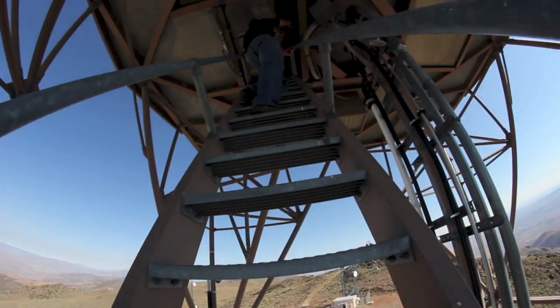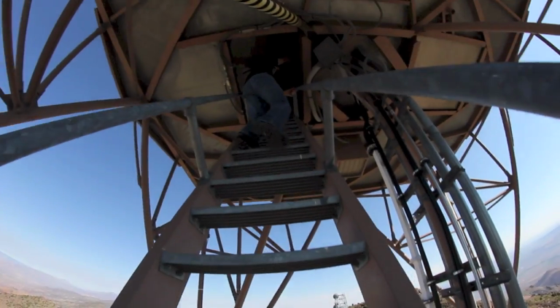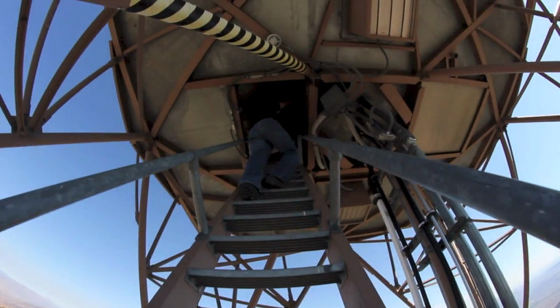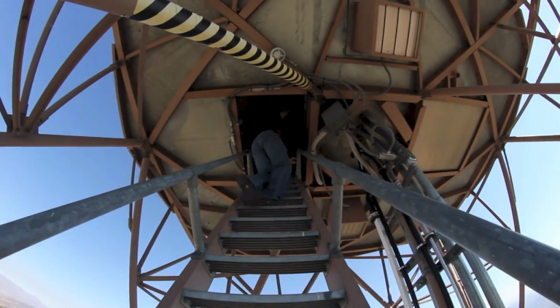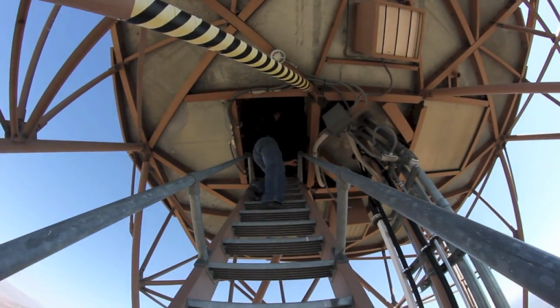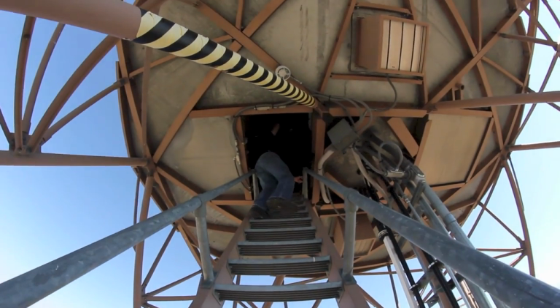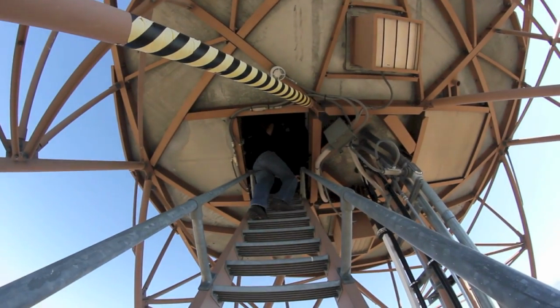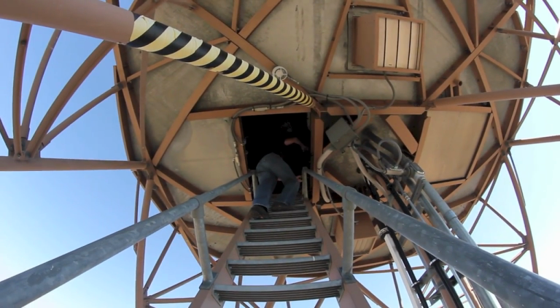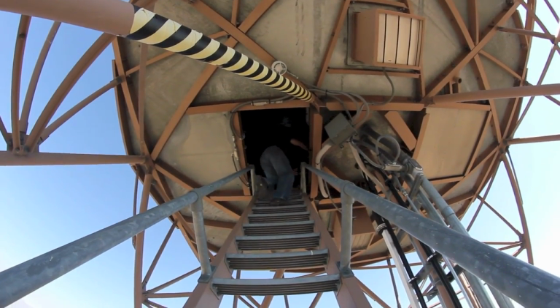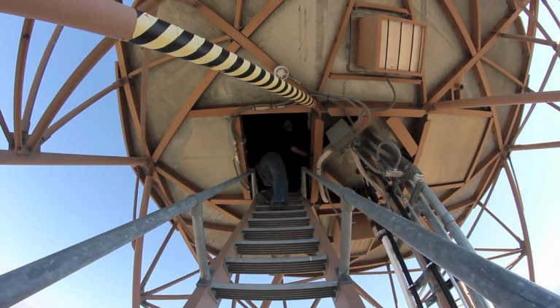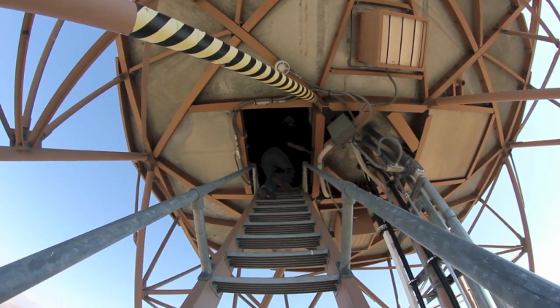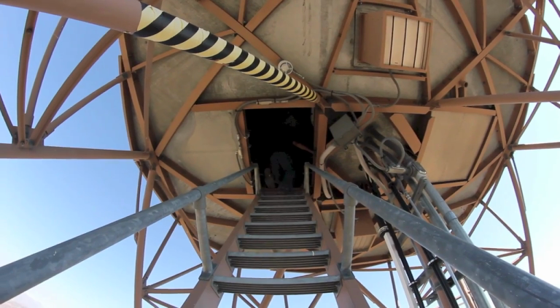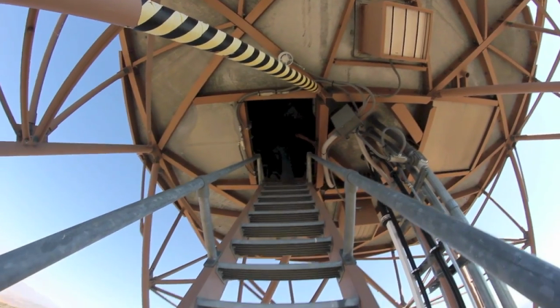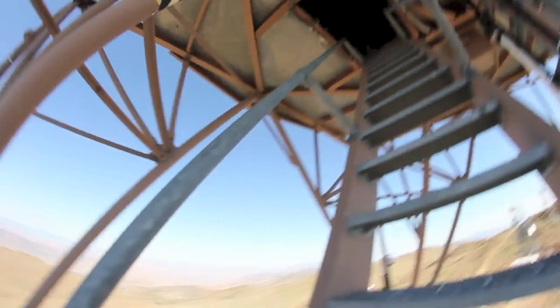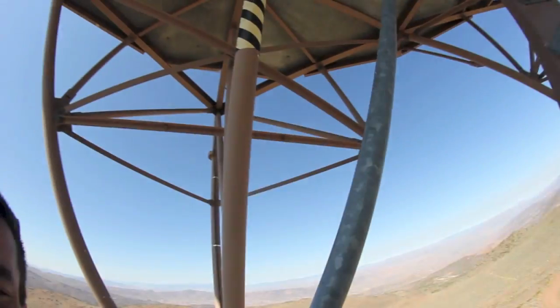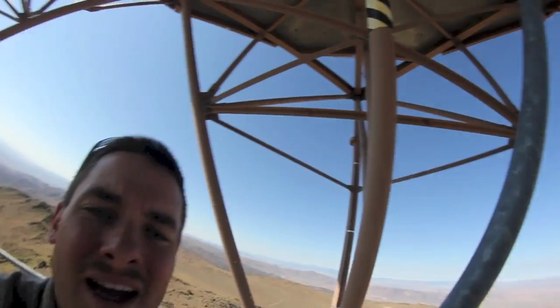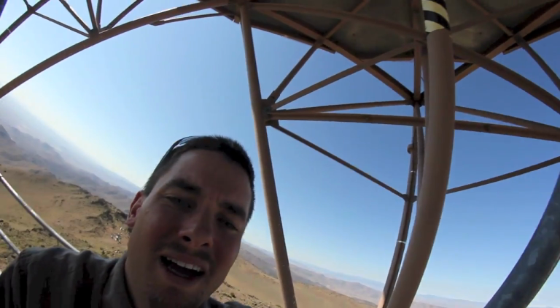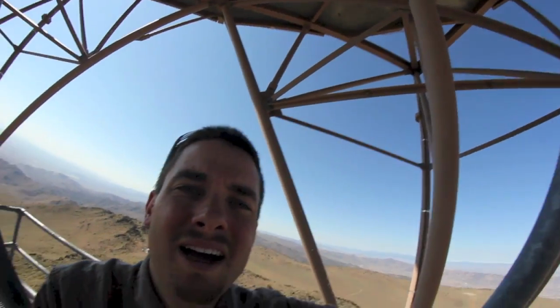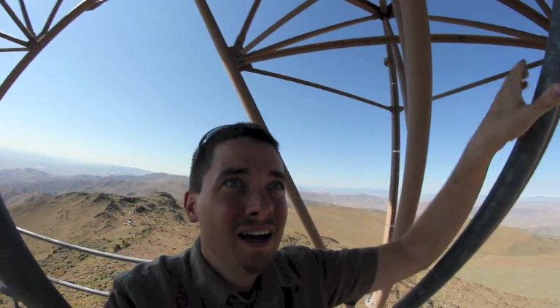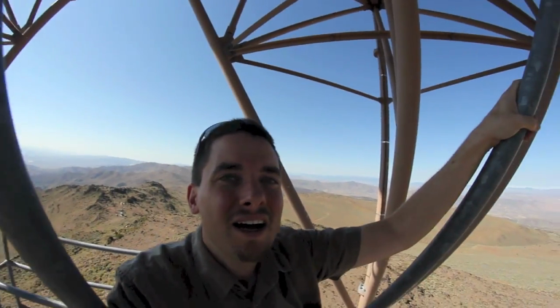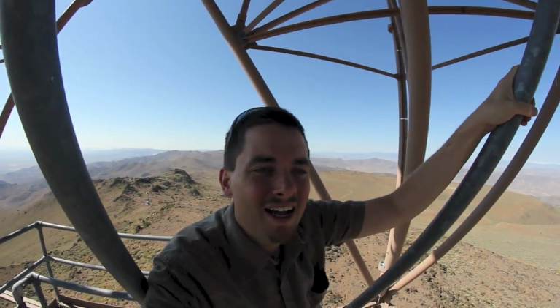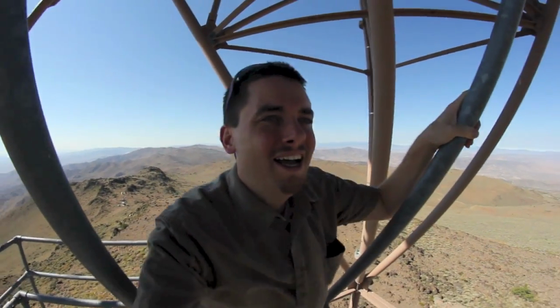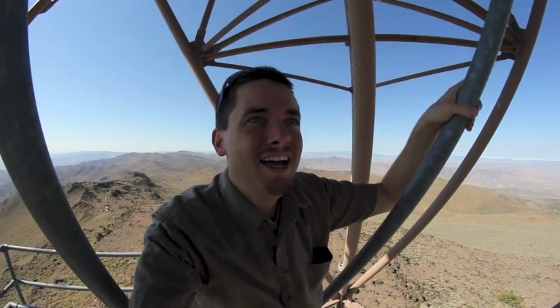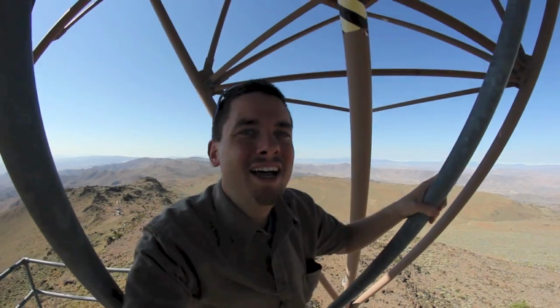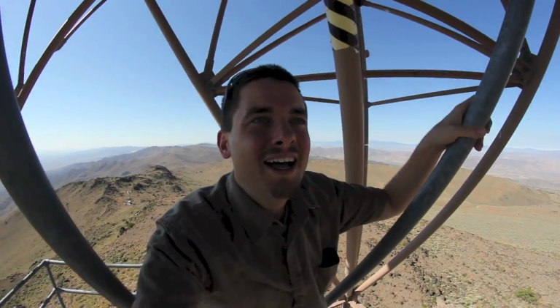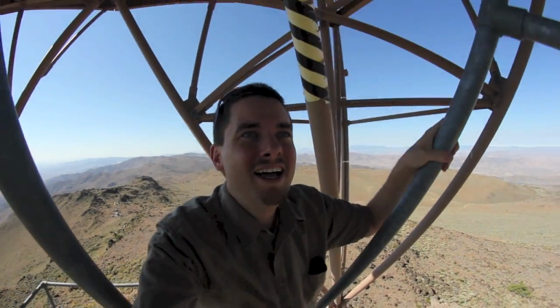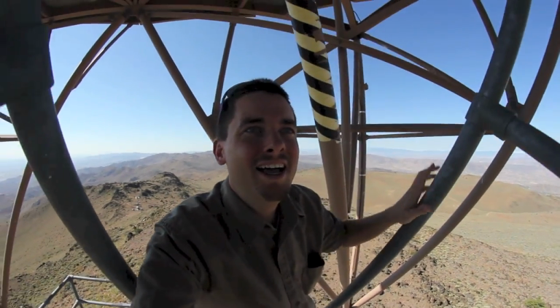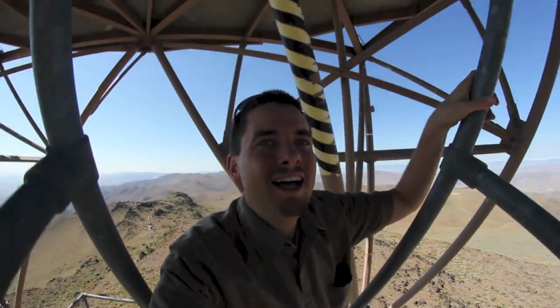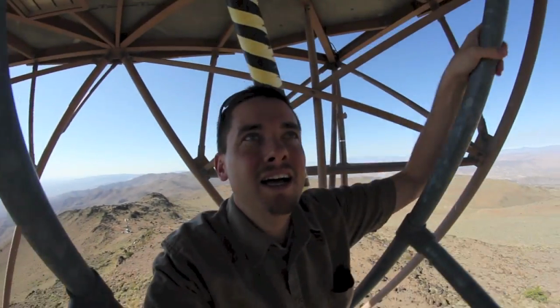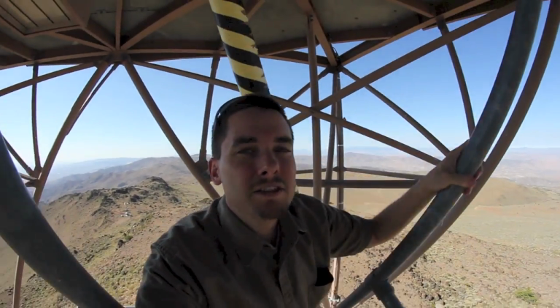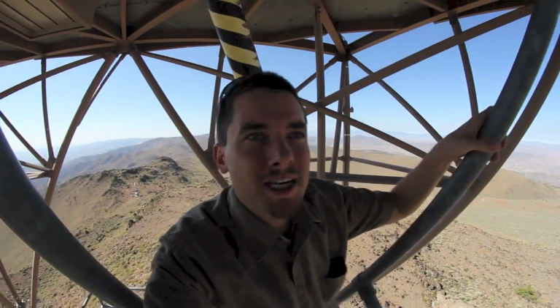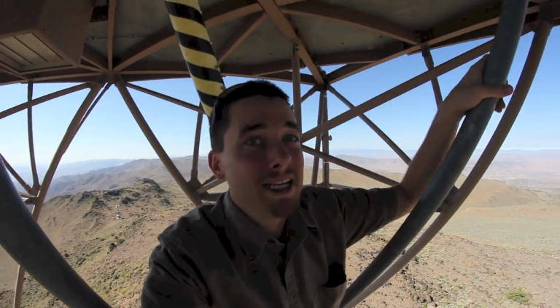So Chris is opening up the hatch up there, and that's where we're going. This will be fun coming back down.